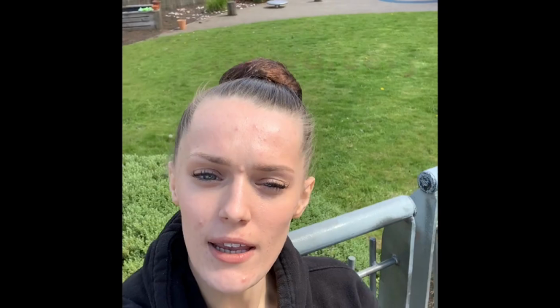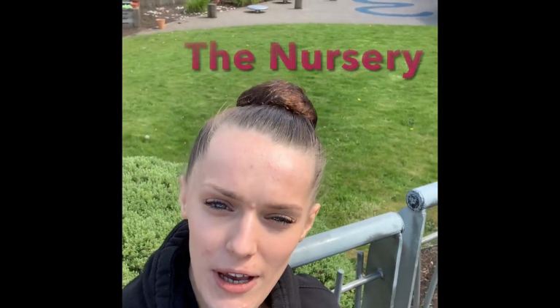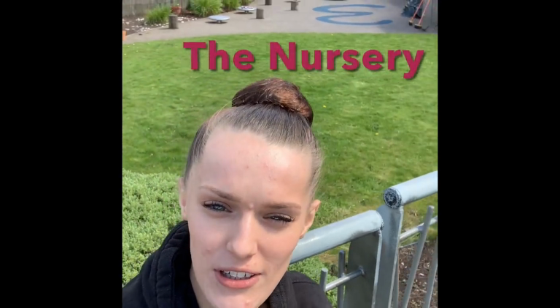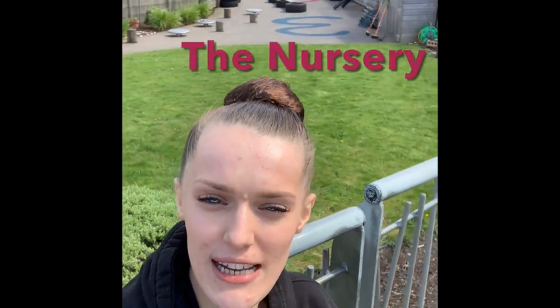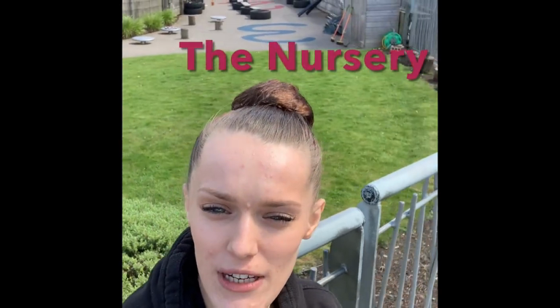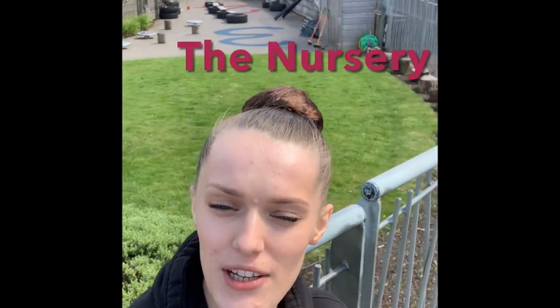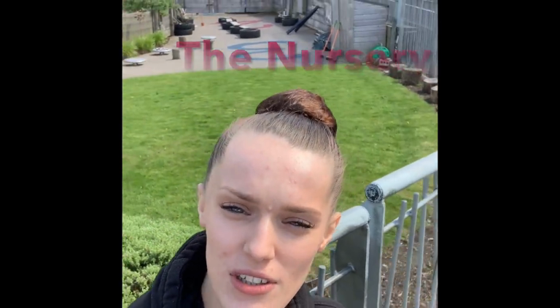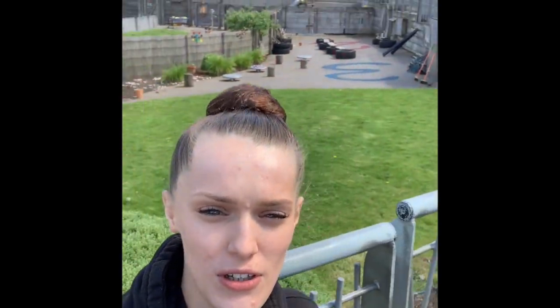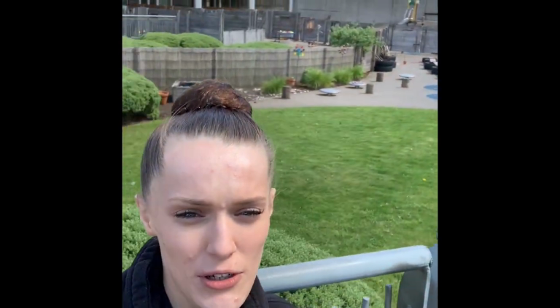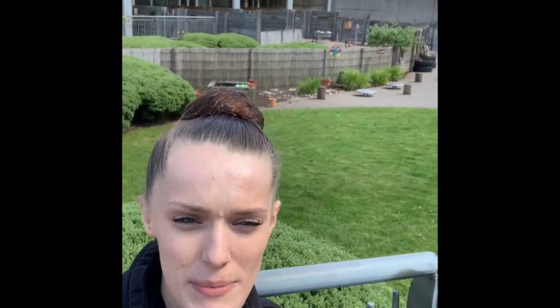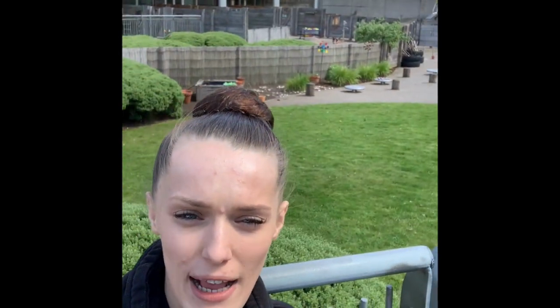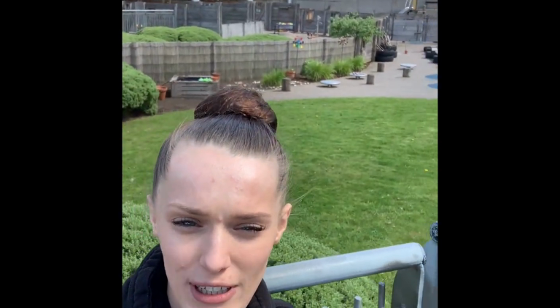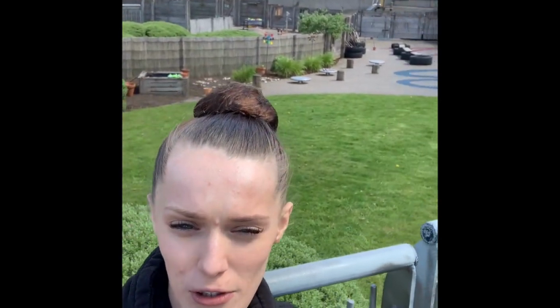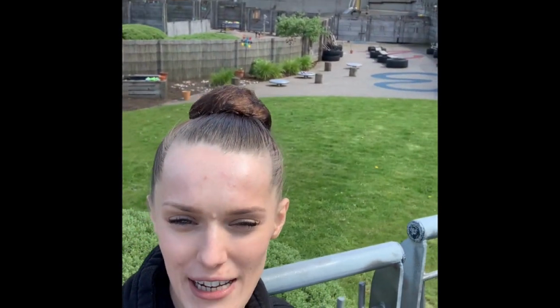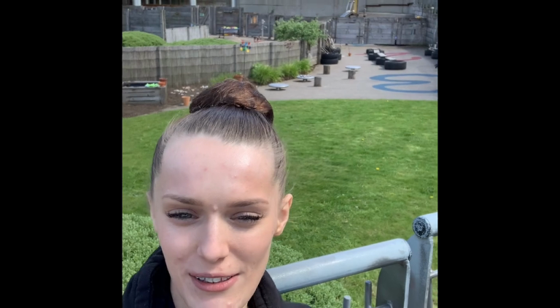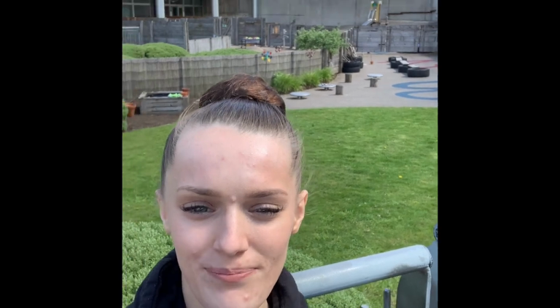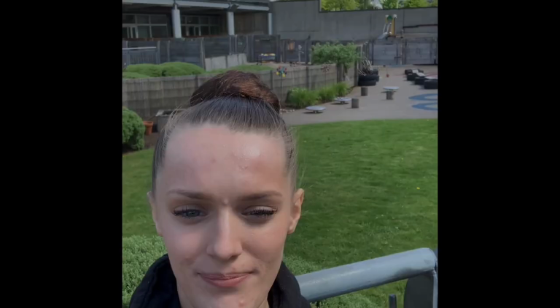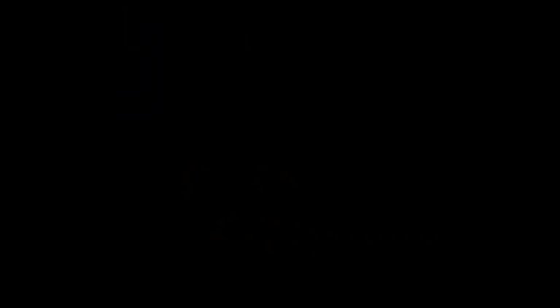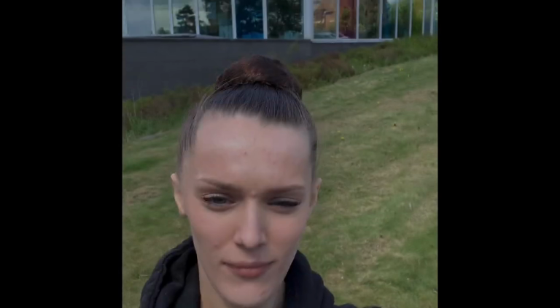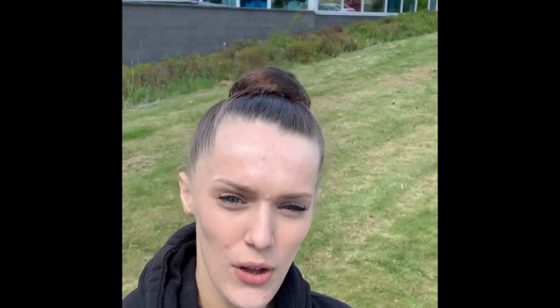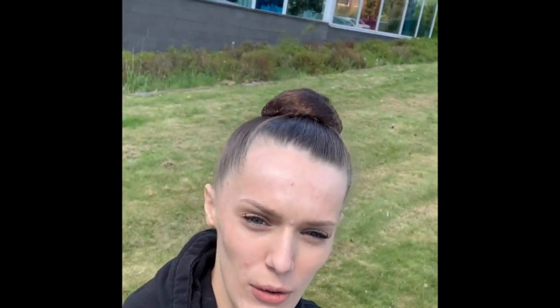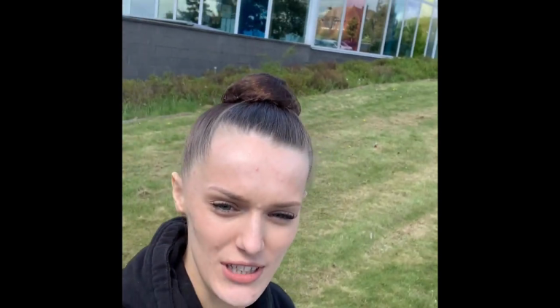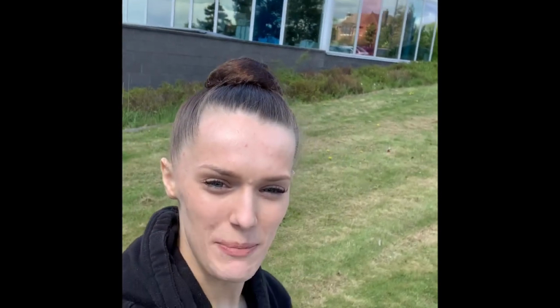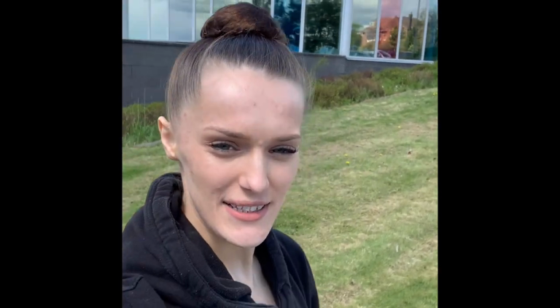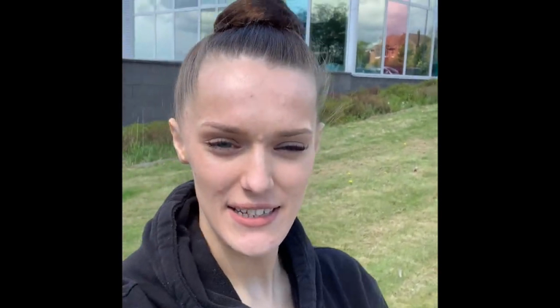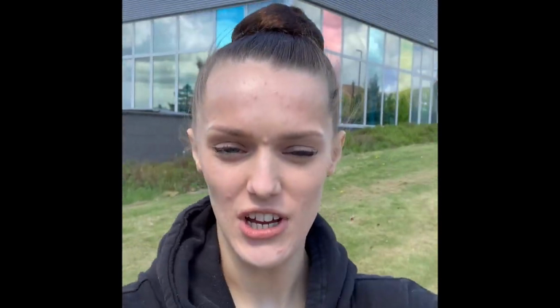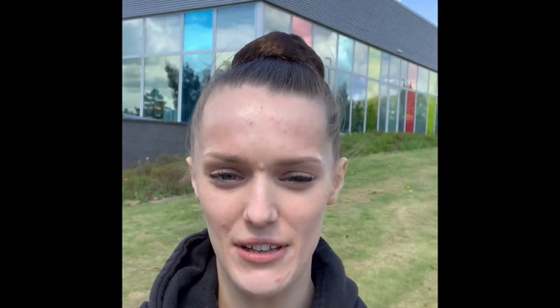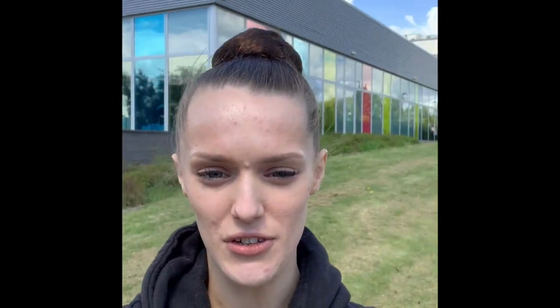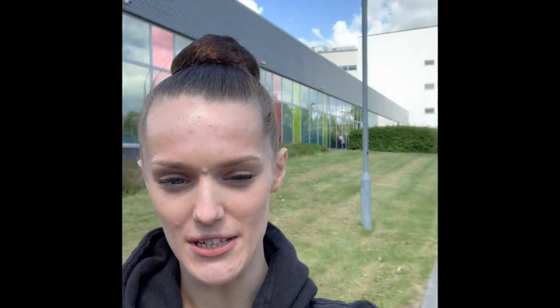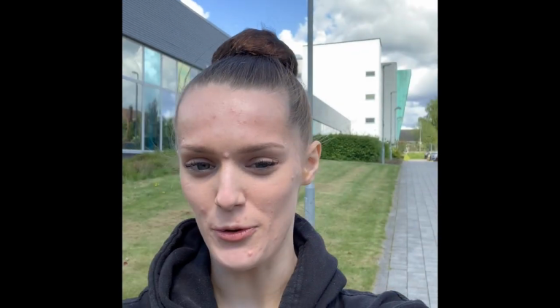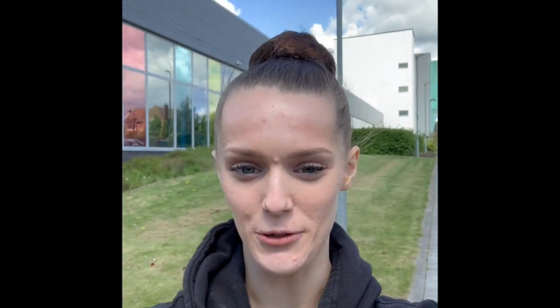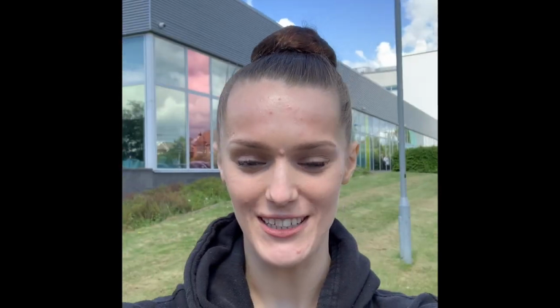Here we are at the nursery. If you have any questions you can visit our website and contact the college directly. I'm just going to head back inside and check out the next few areas before I head home for the day.